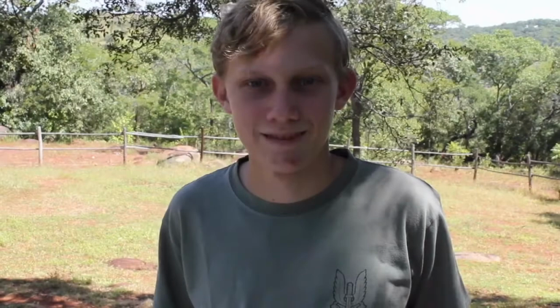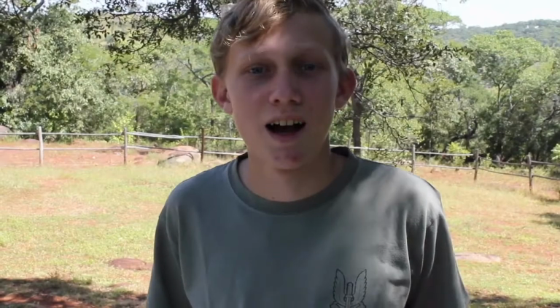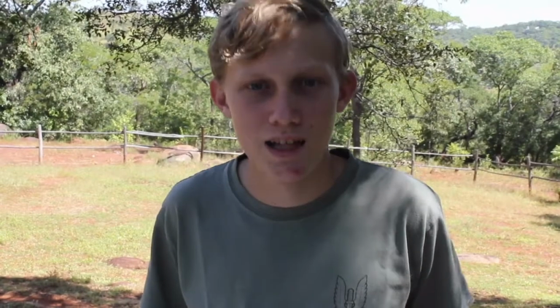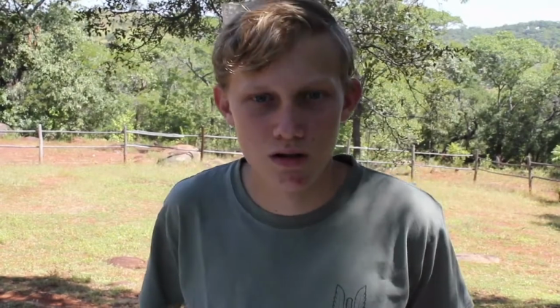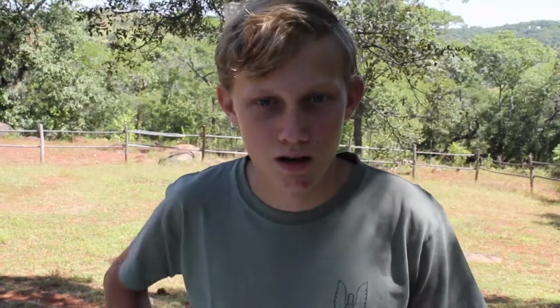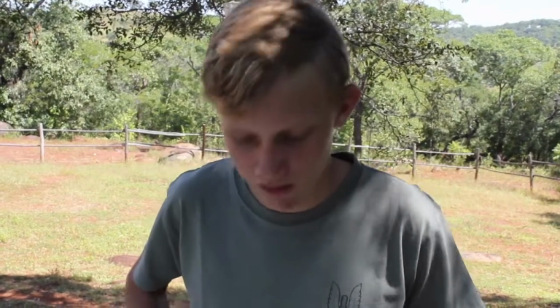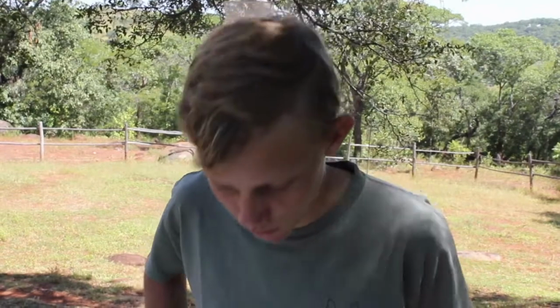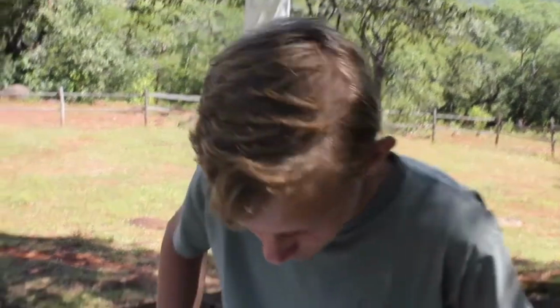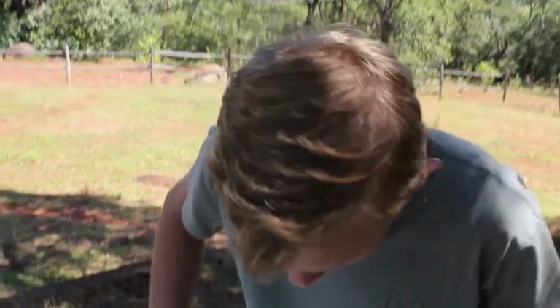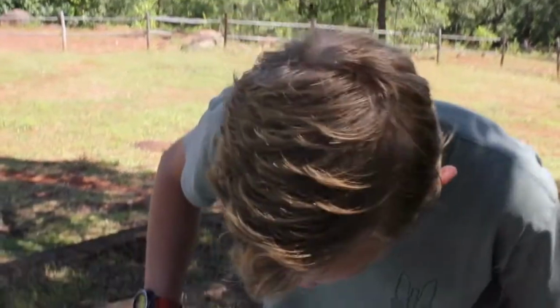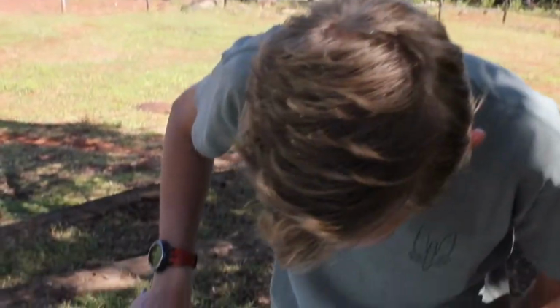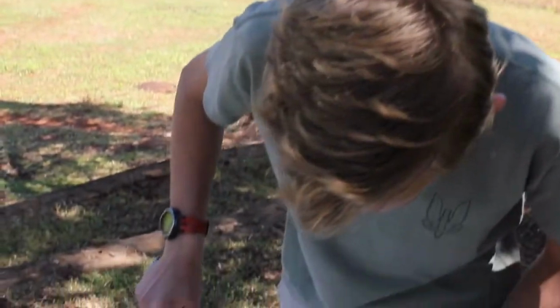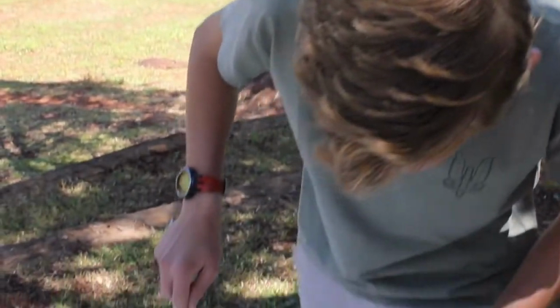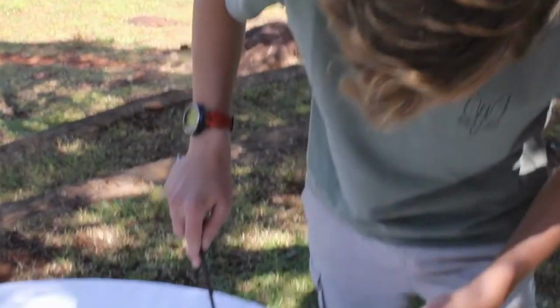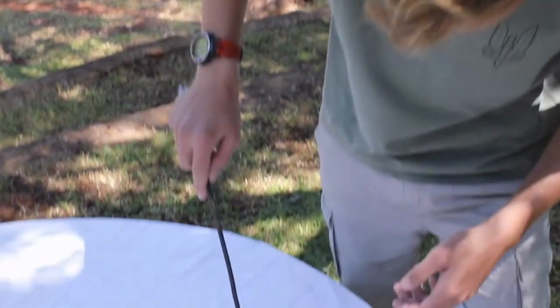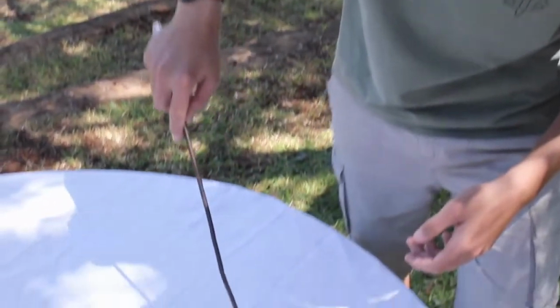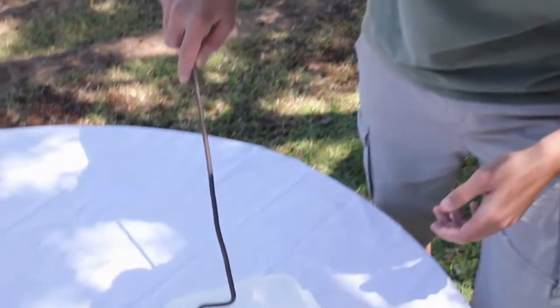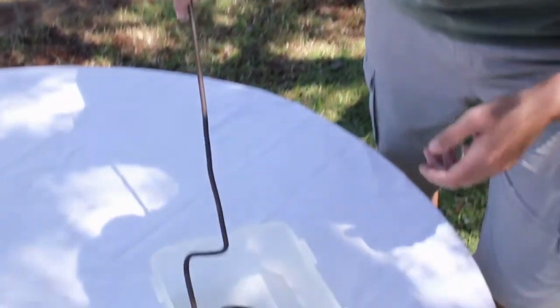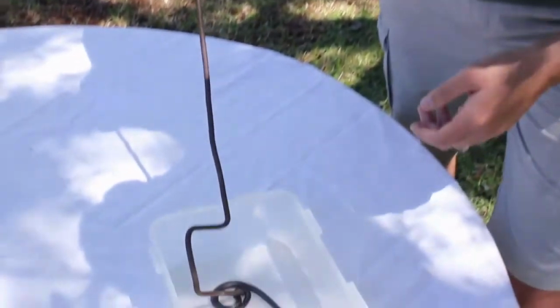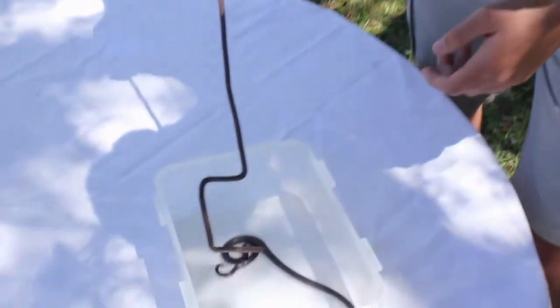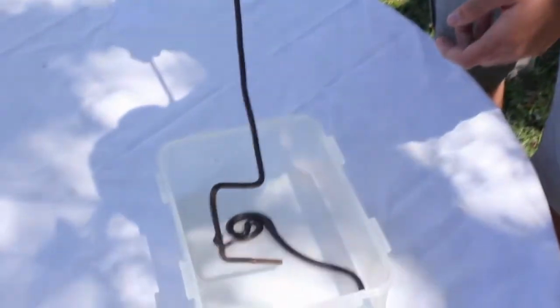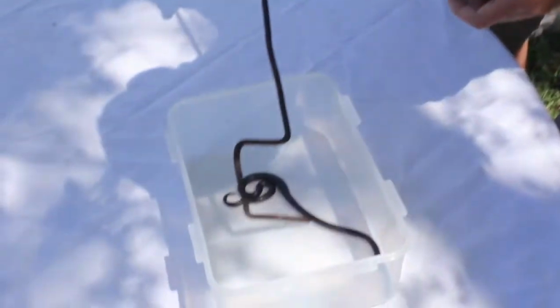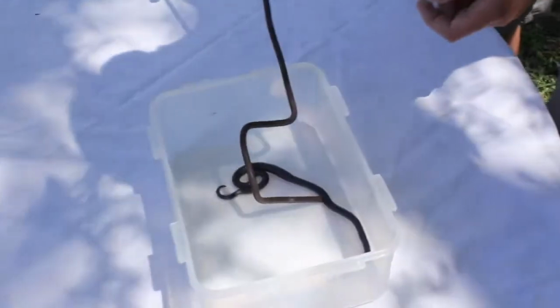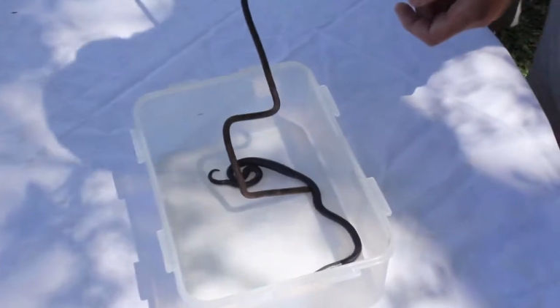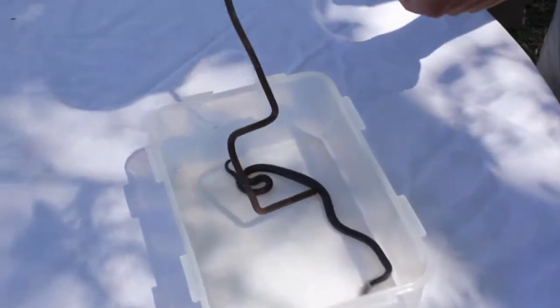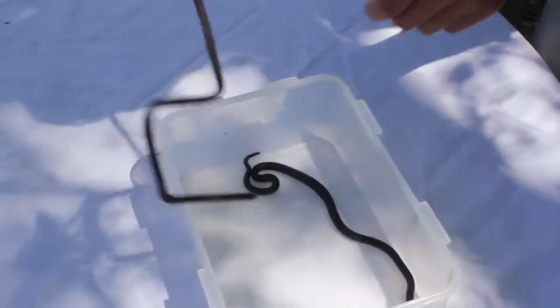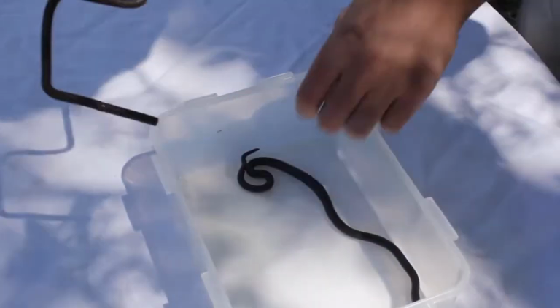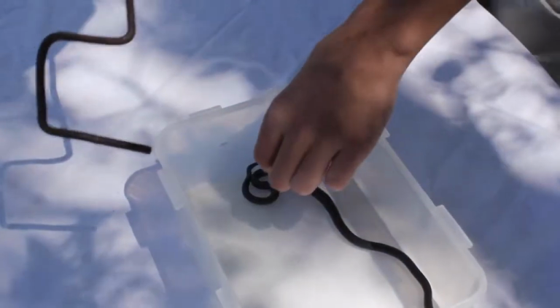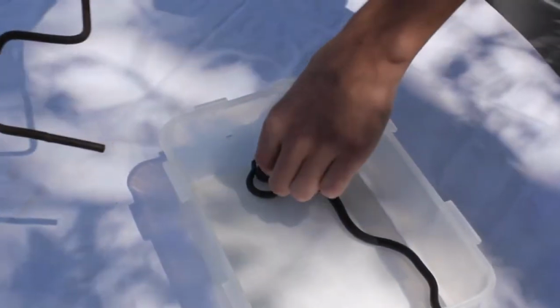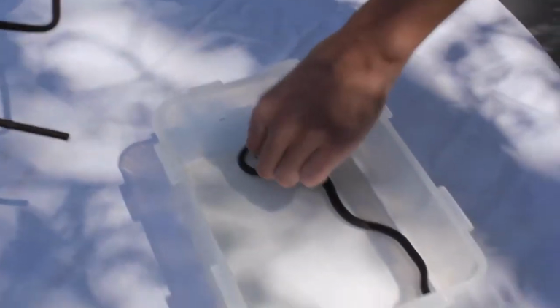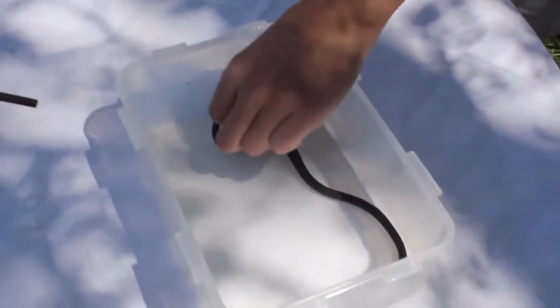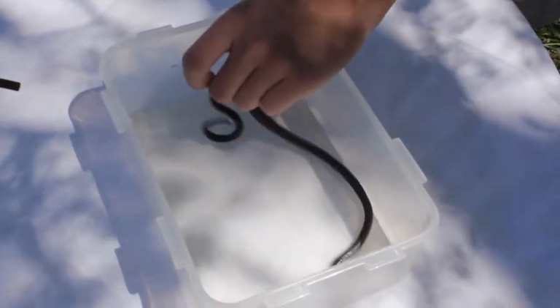Hi, it's Tristan here again and look what I've got here for you. This is an inconspicuous looking black snake. This is, however, a stiletto snake.